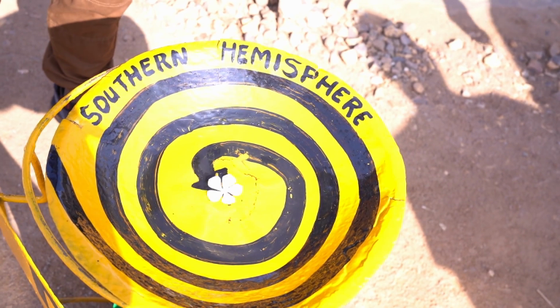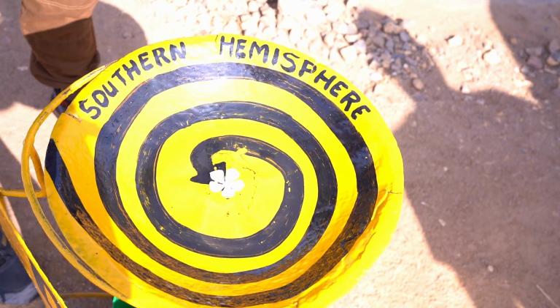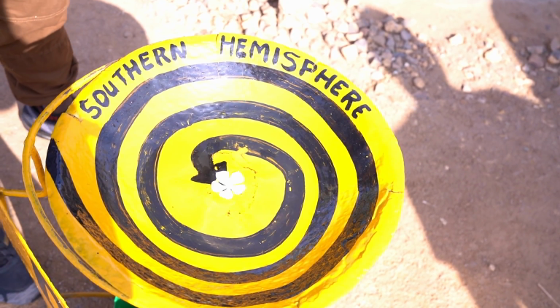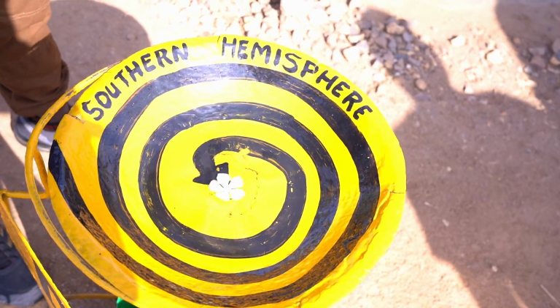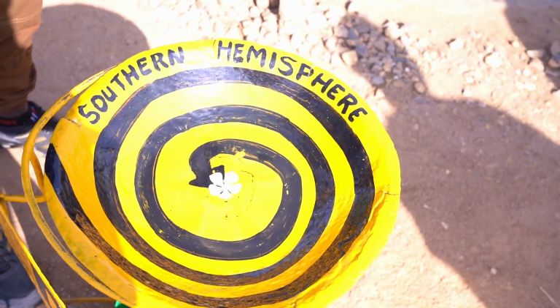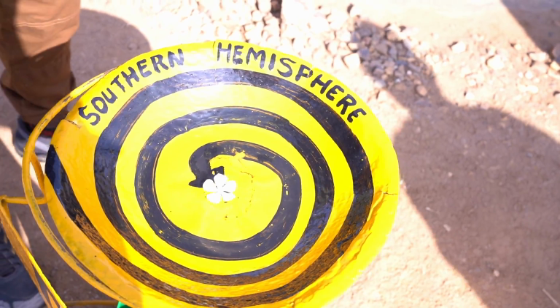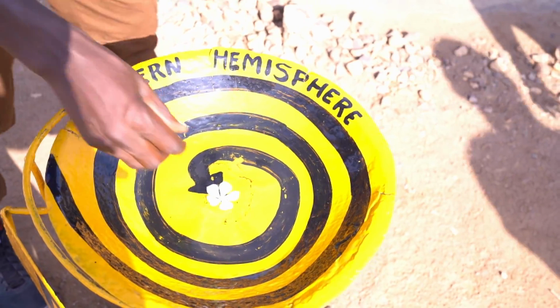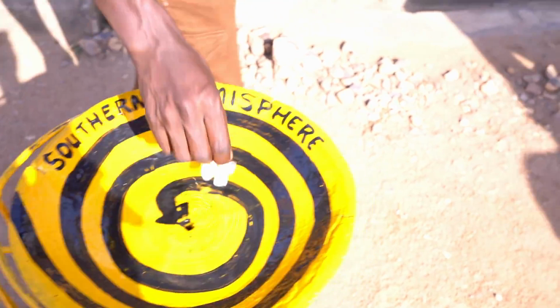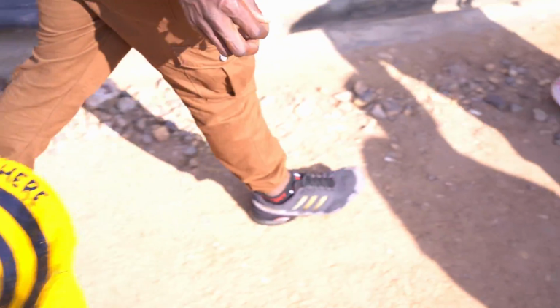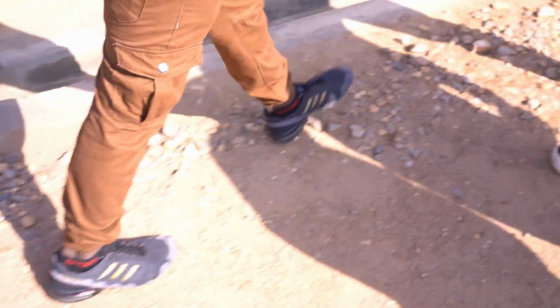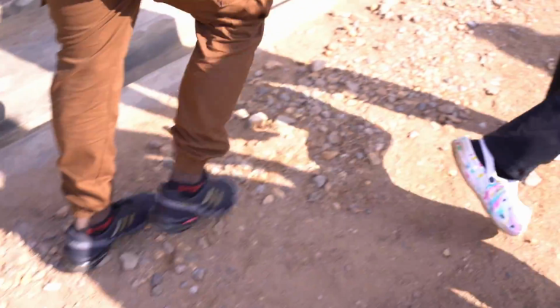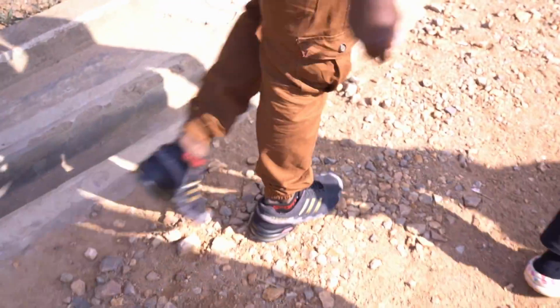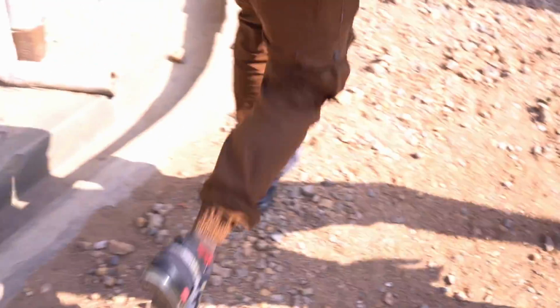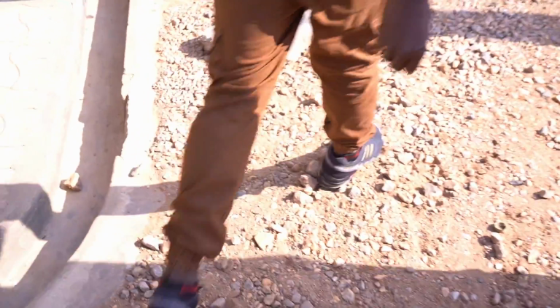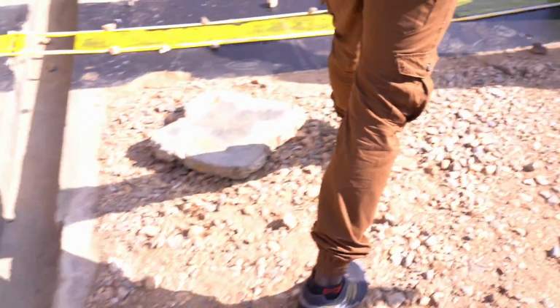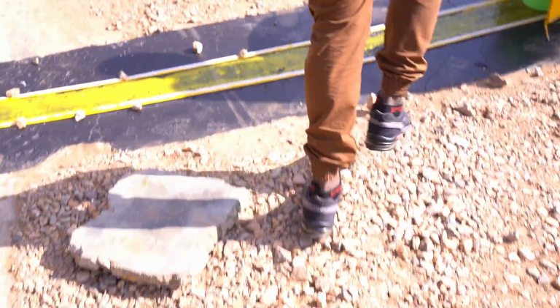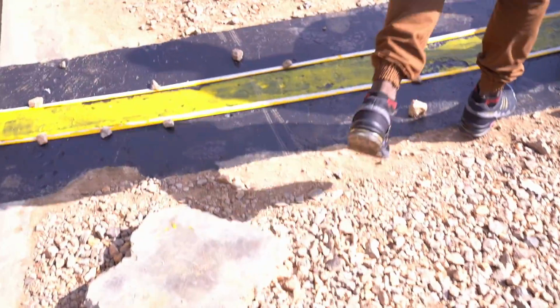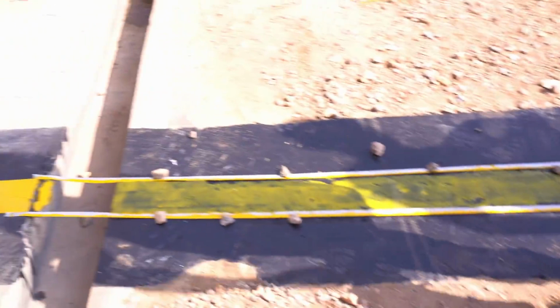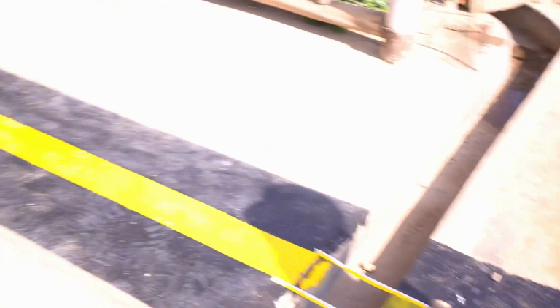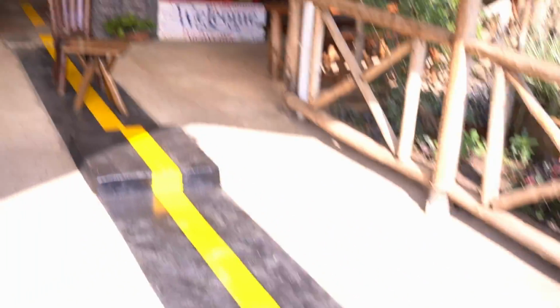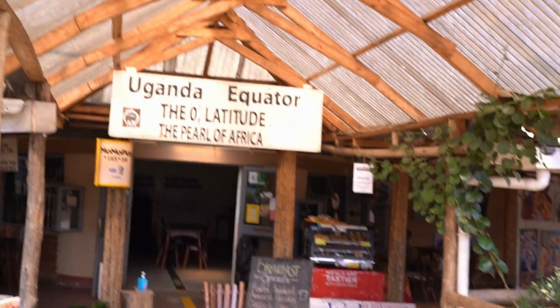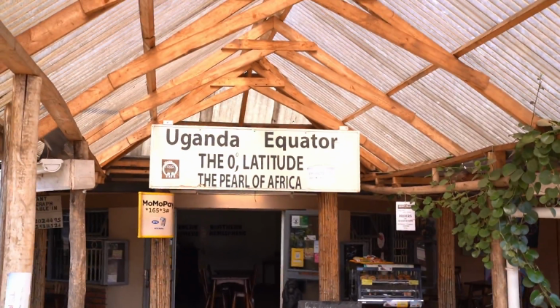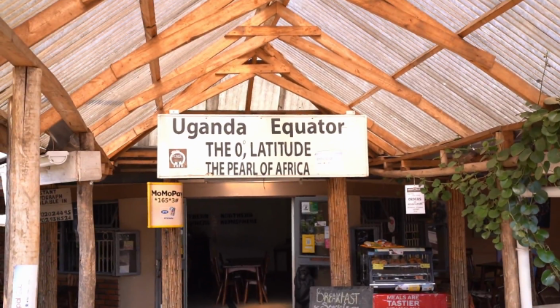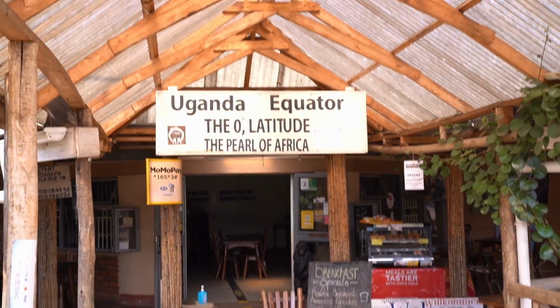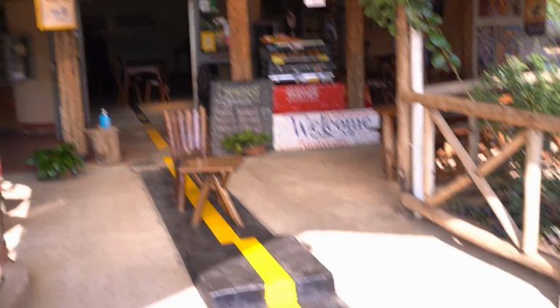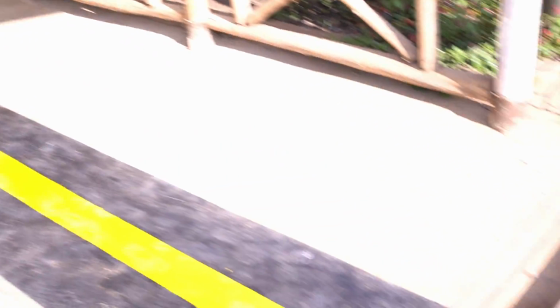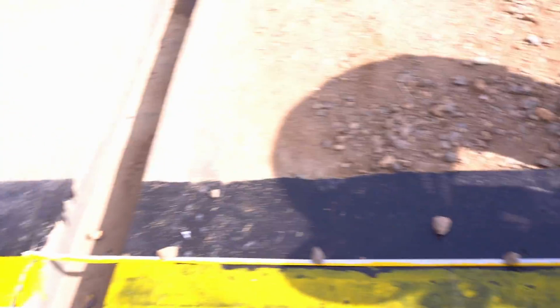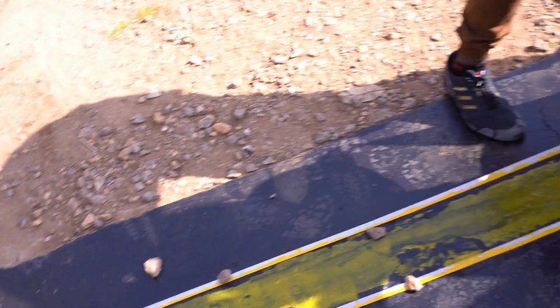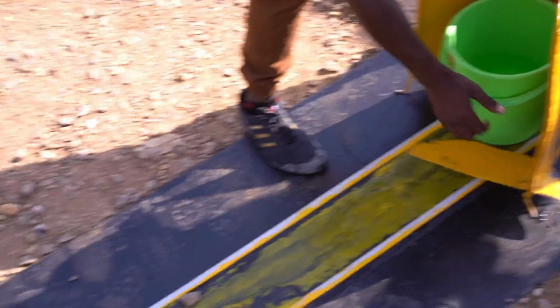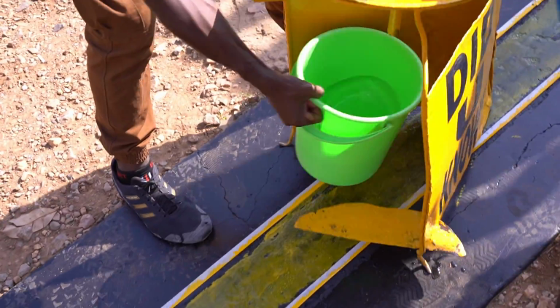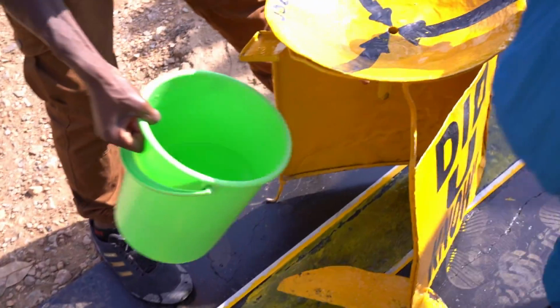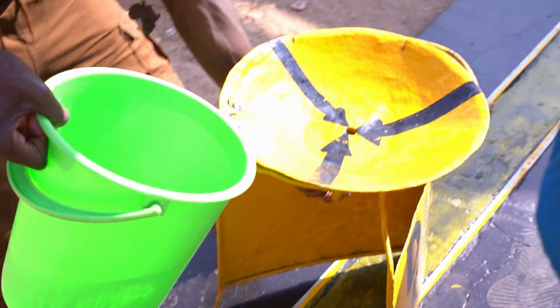So let's go to the middle. Now we see the middle — this is the equator here, zero degrees latitude.